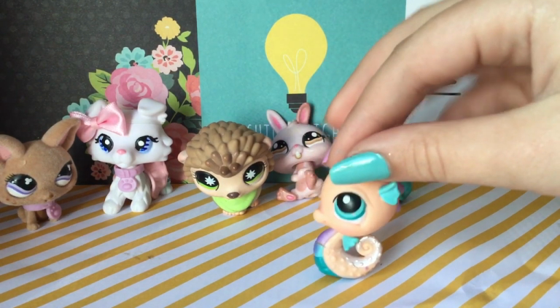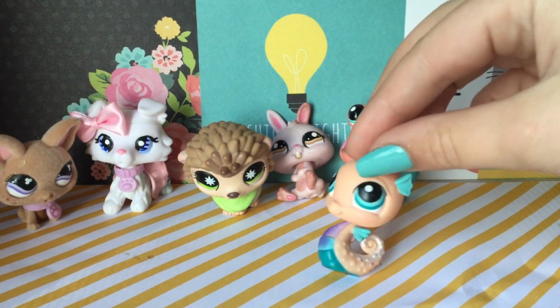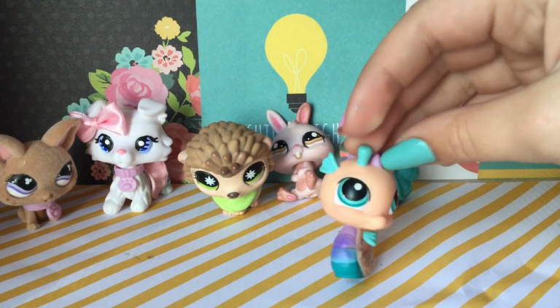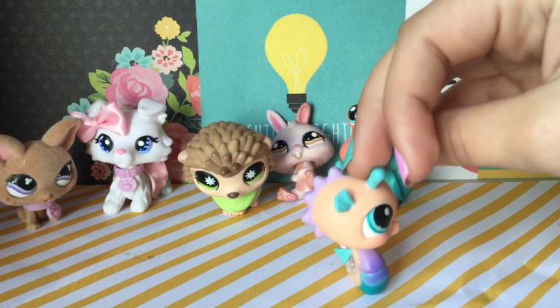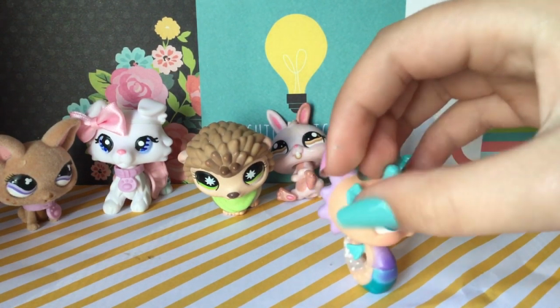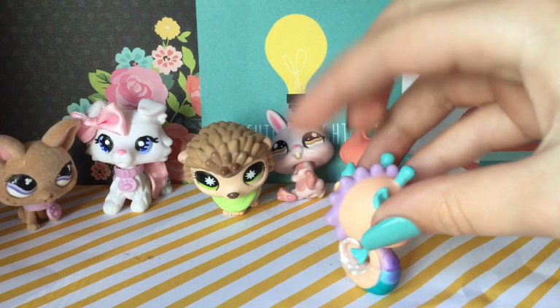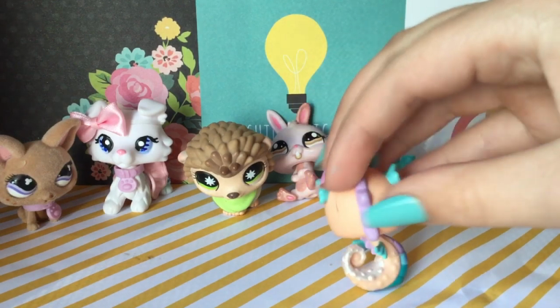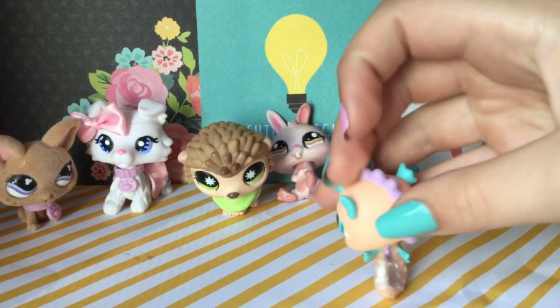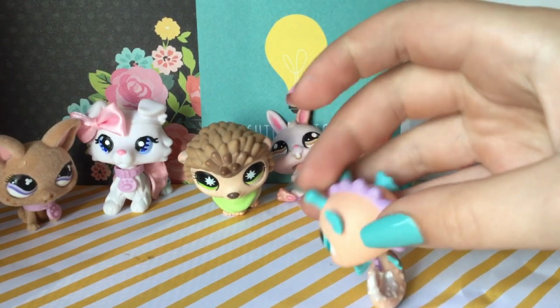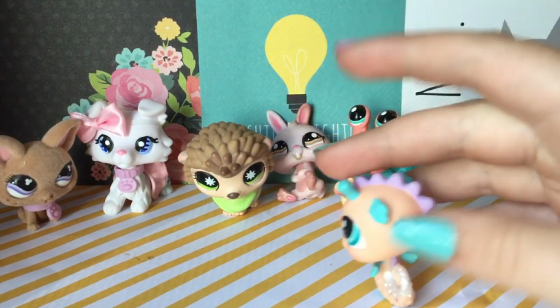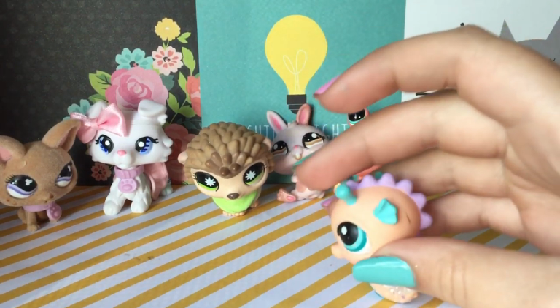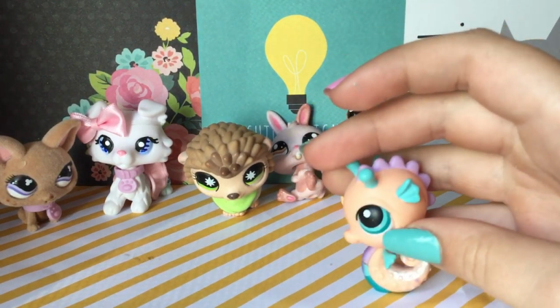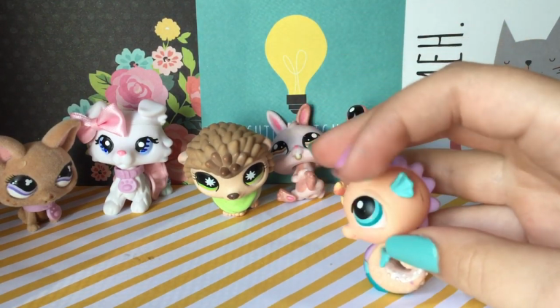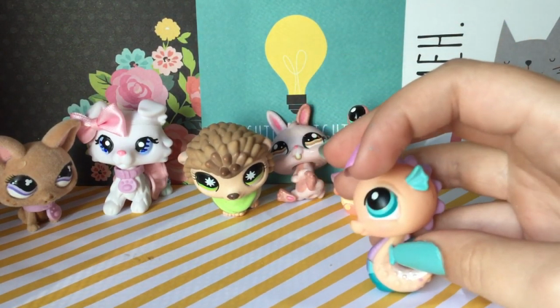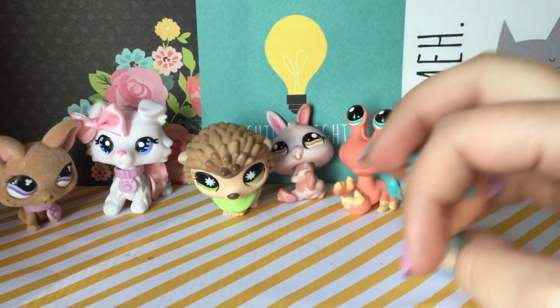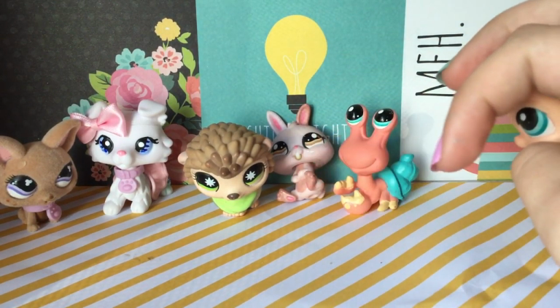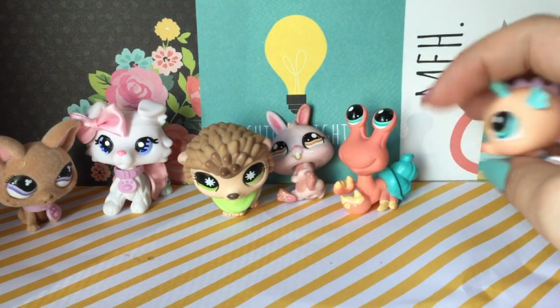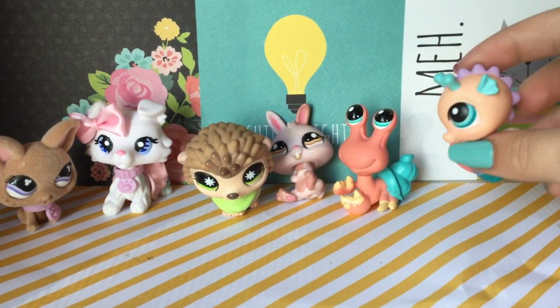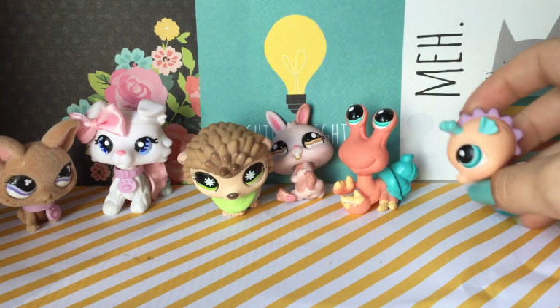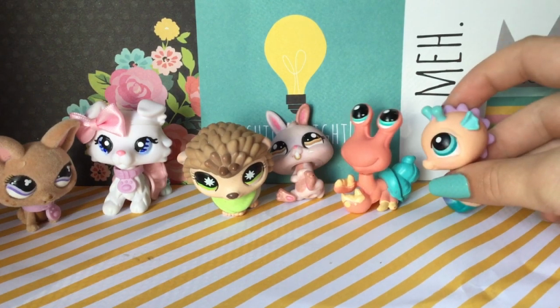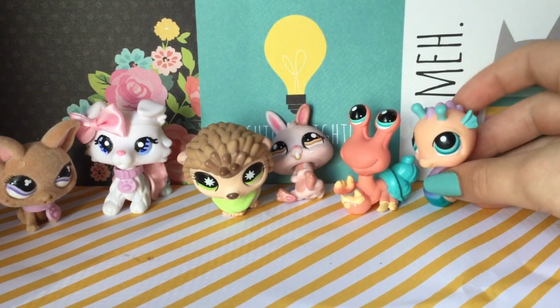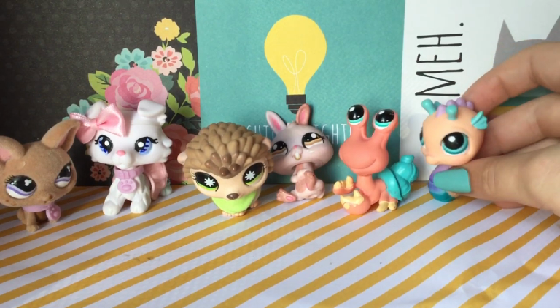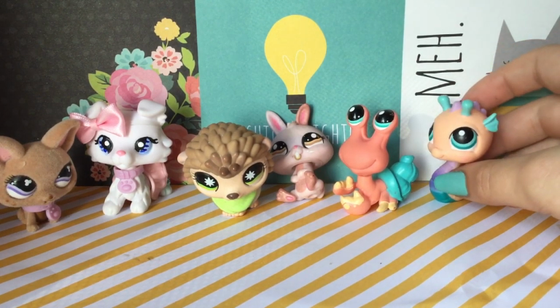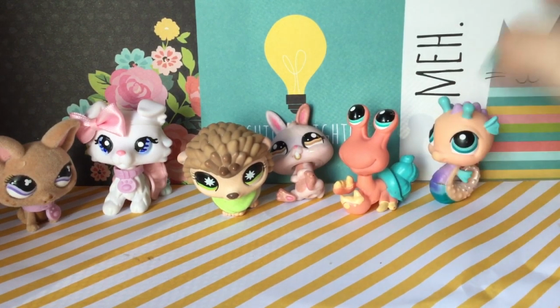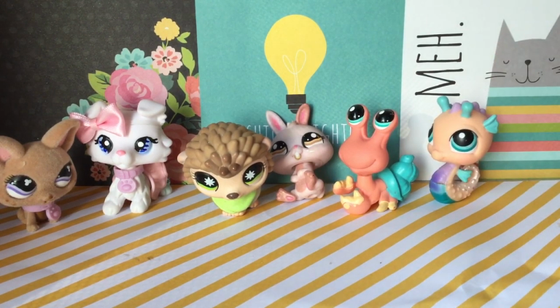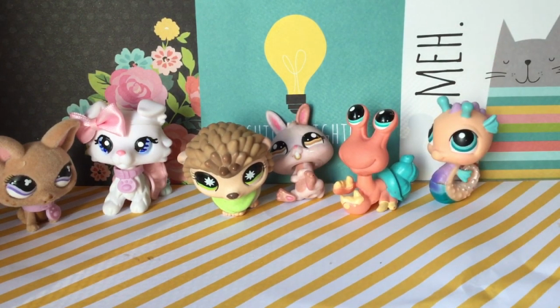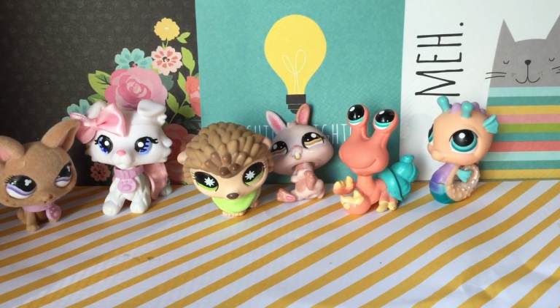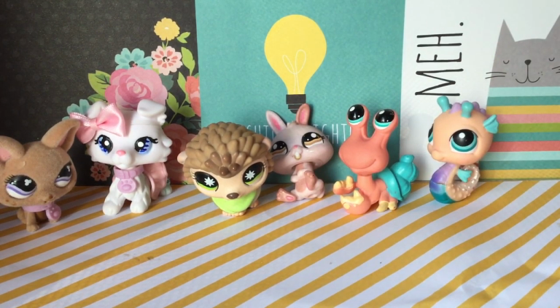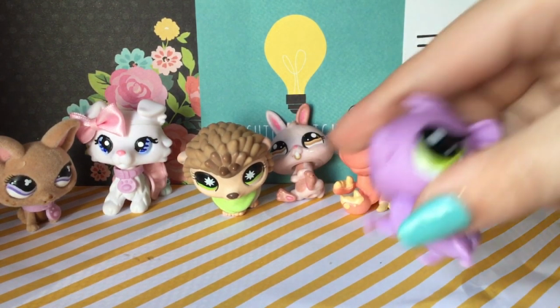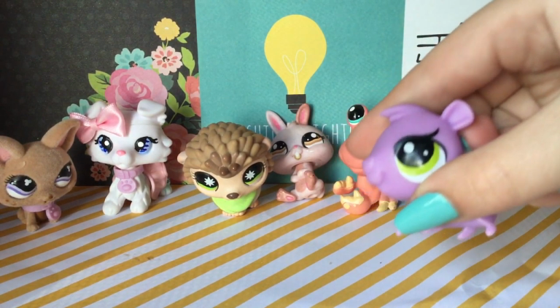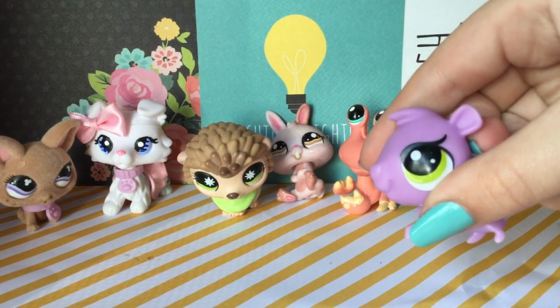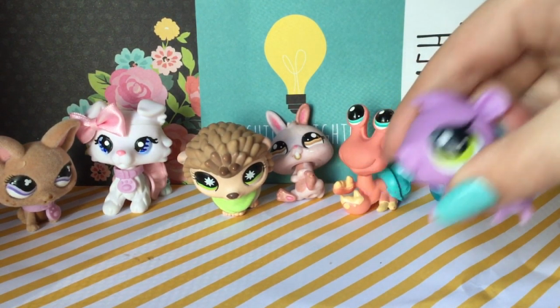The seahorses, oh my gosh — they actually look like a seahorse! You know how some LPS don't even look like what they're supposed to be?